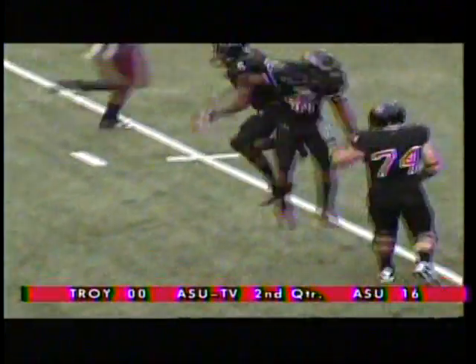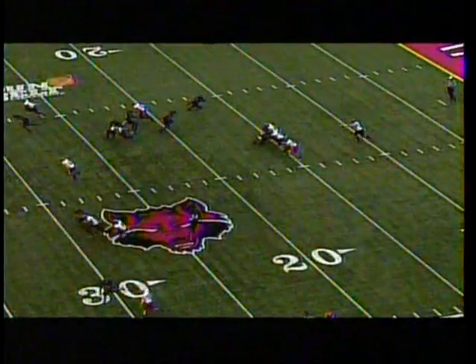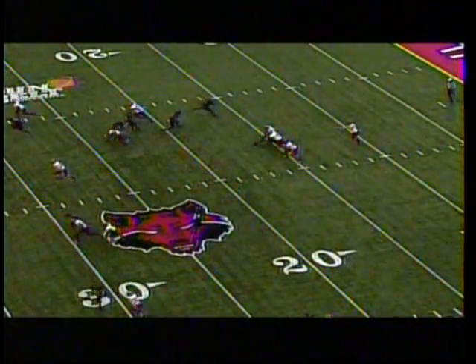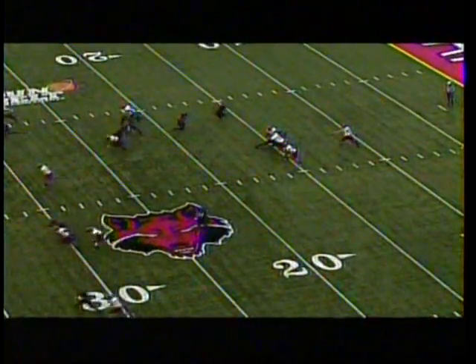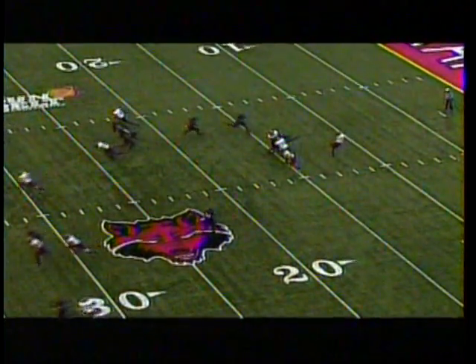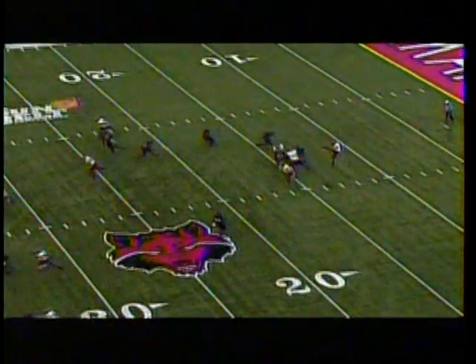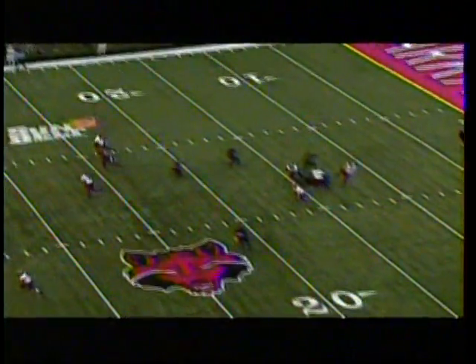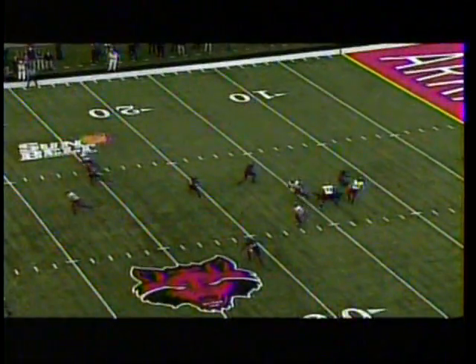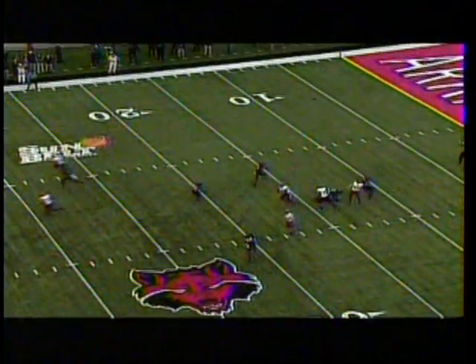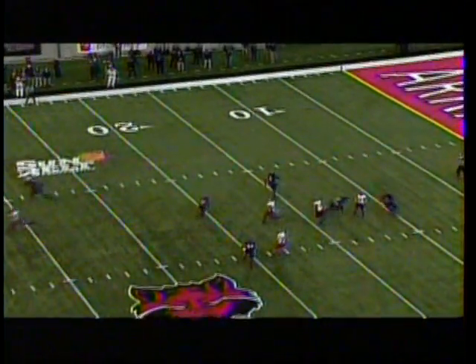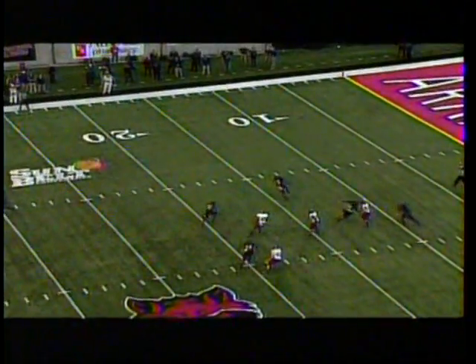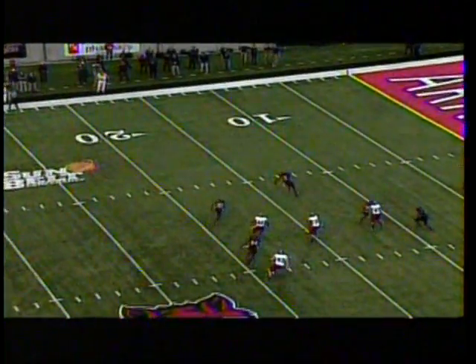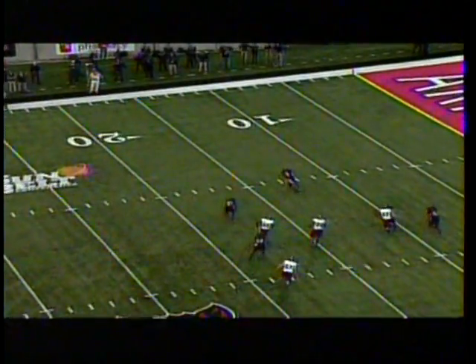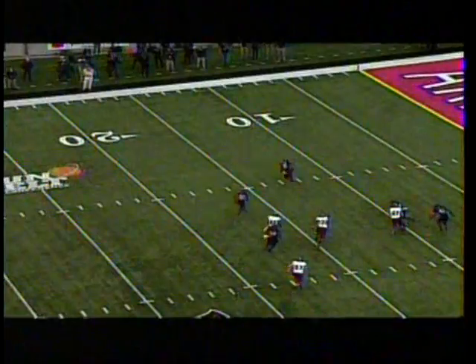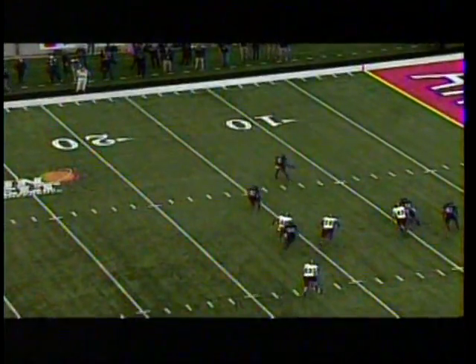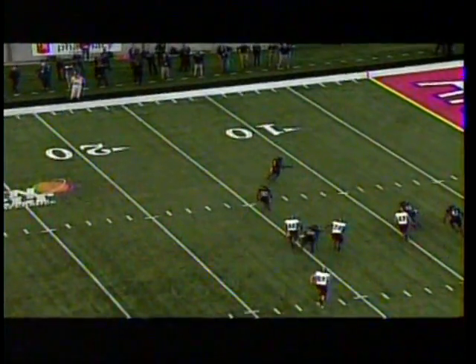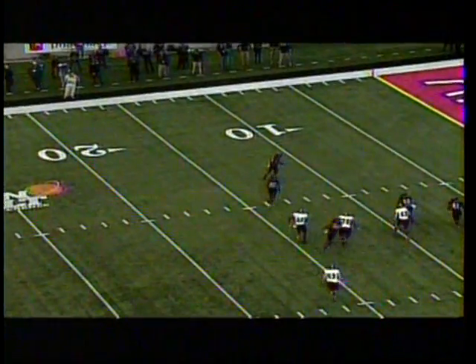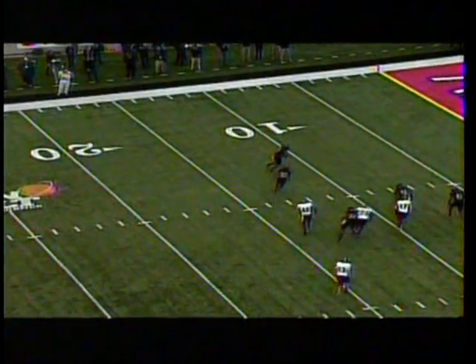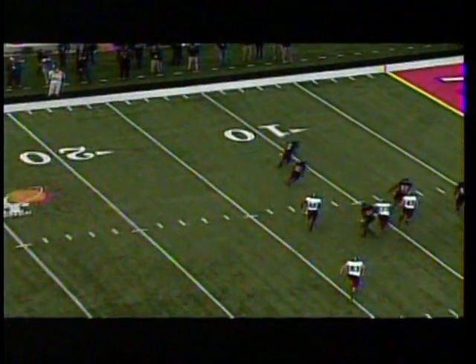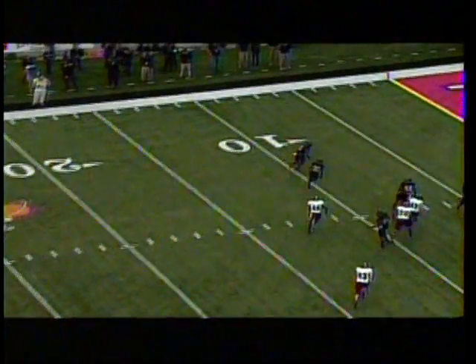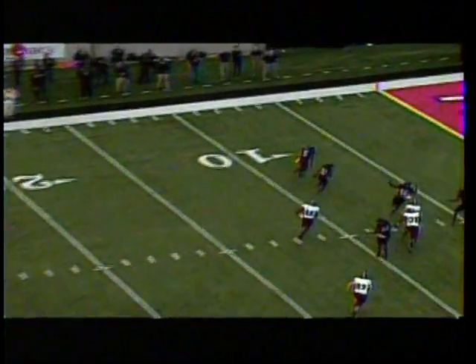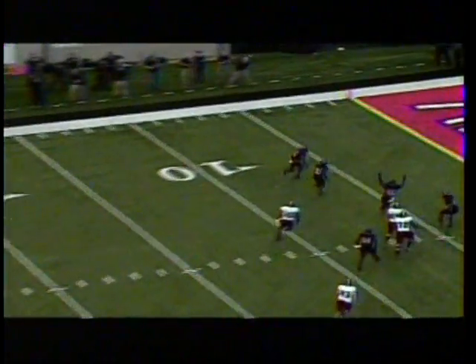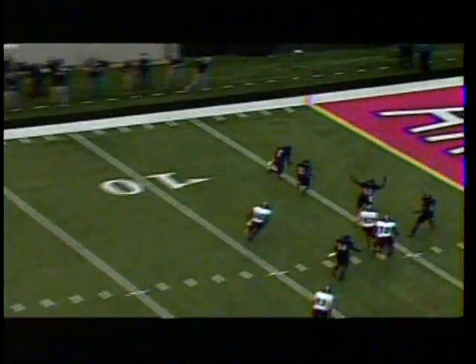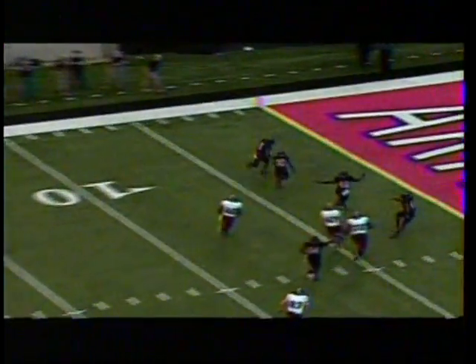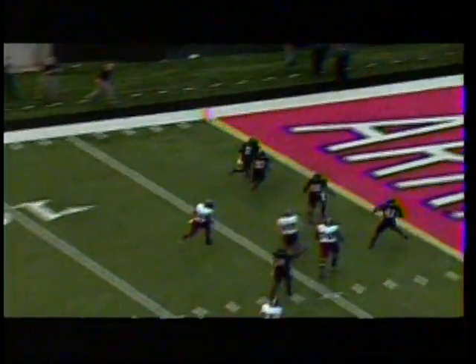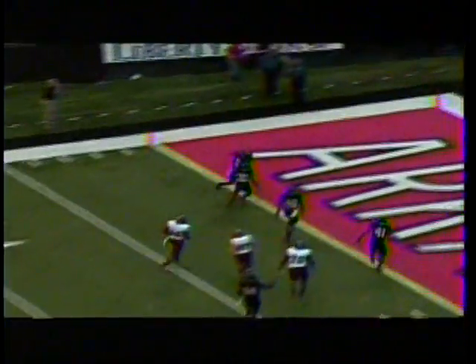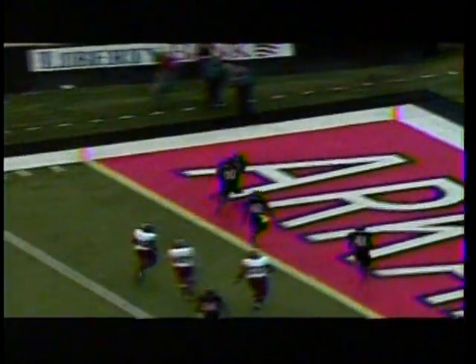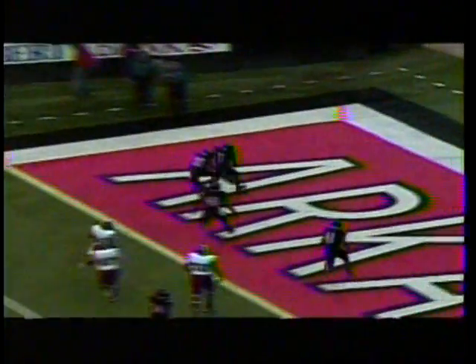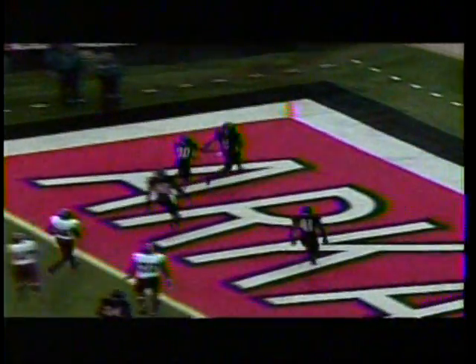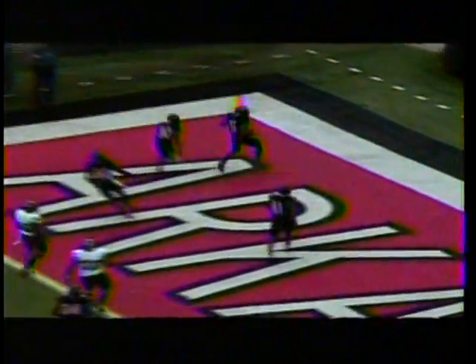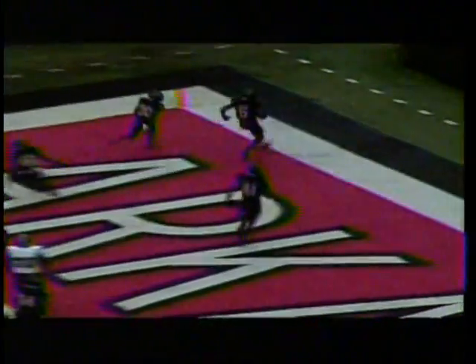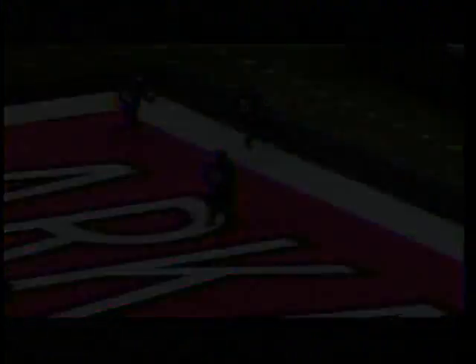Arkansas State had three men break open, and I can't see on the replay who it was that got a hand on the football, but Don Jones wisely, instead of falling on the ball, scooped and scored. That's two of those scoops.